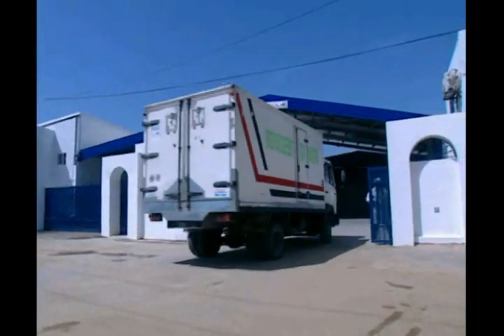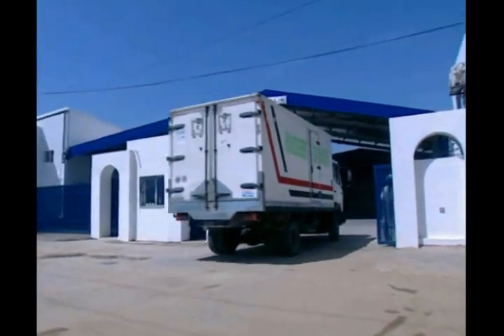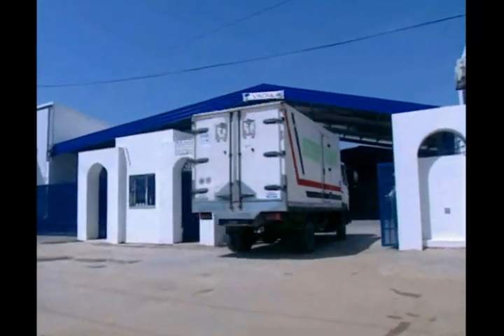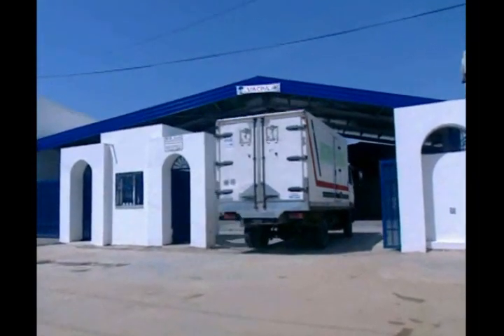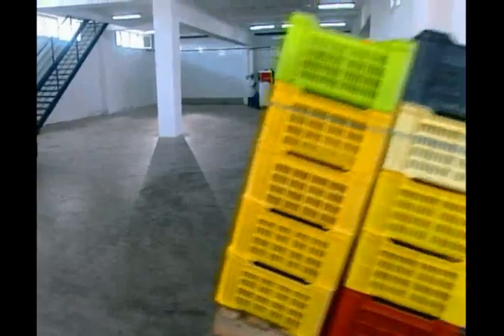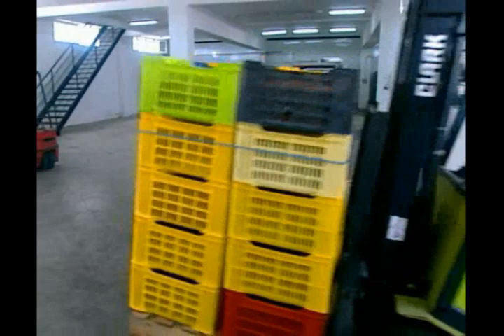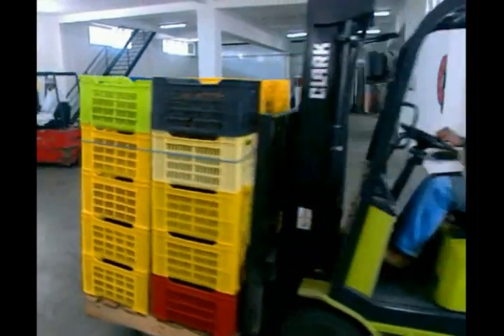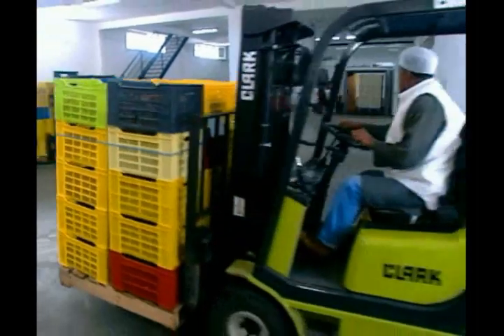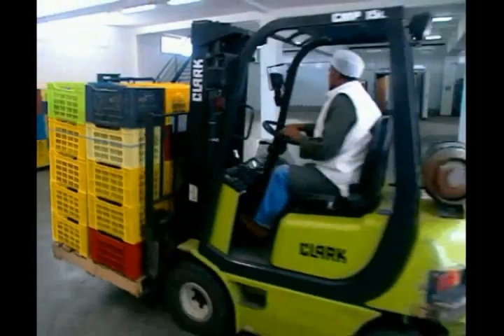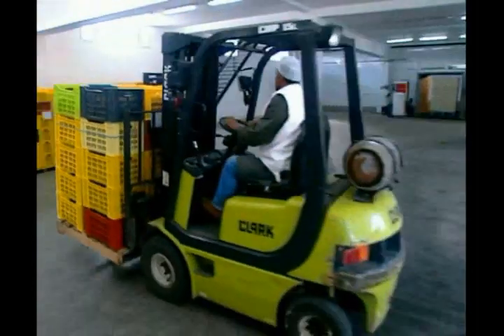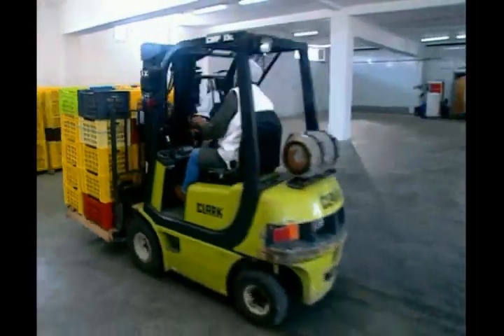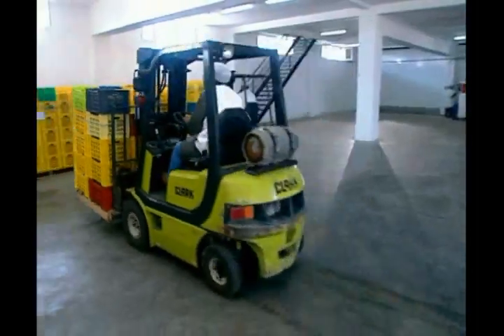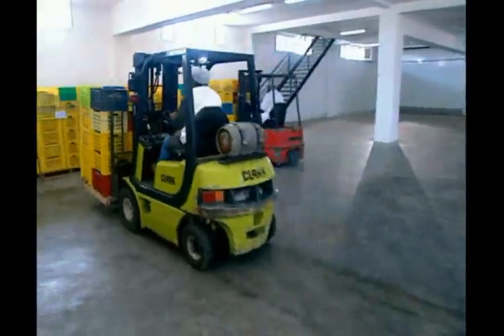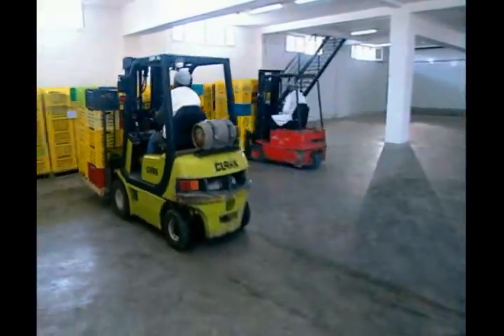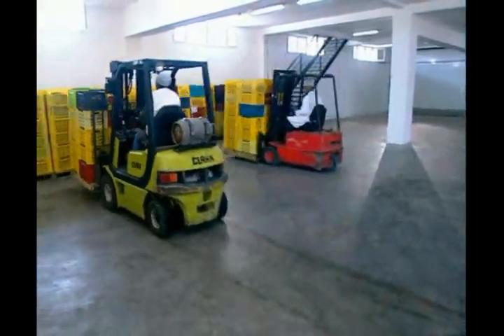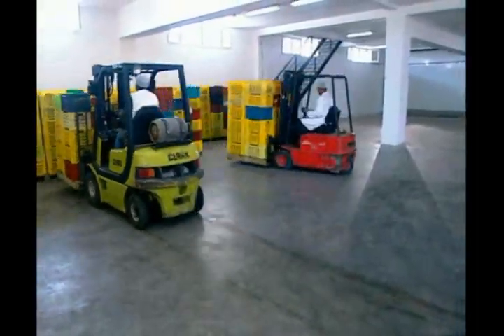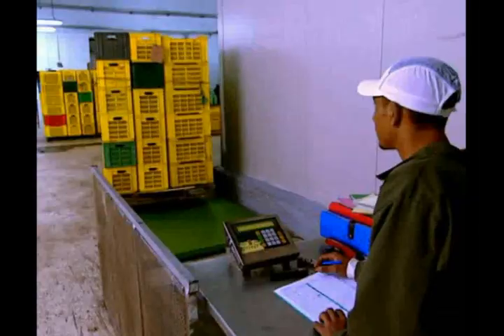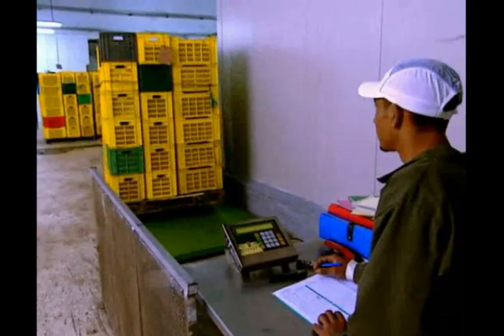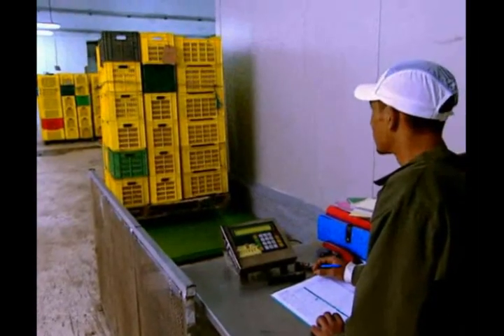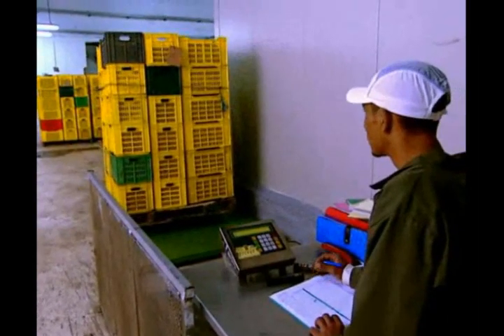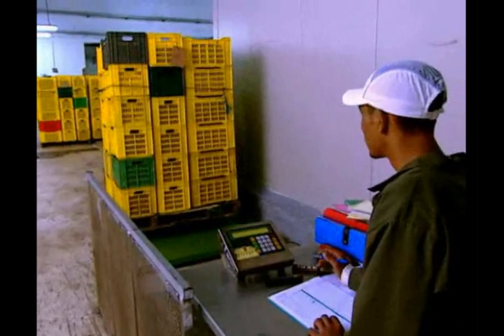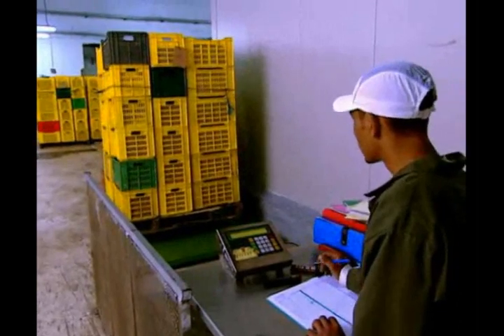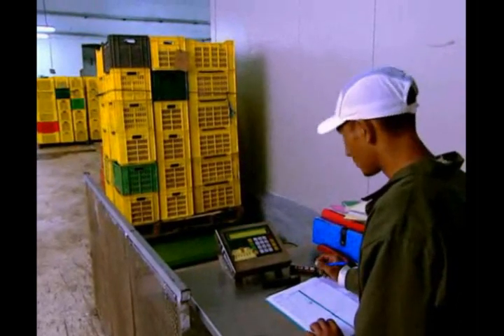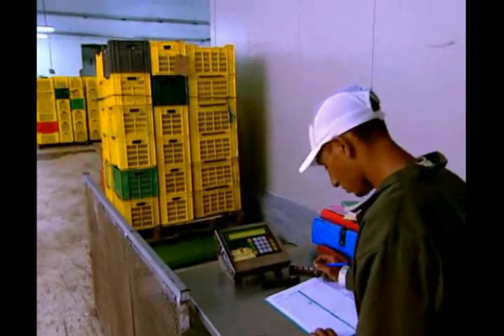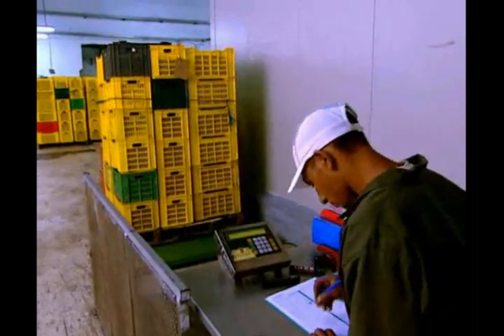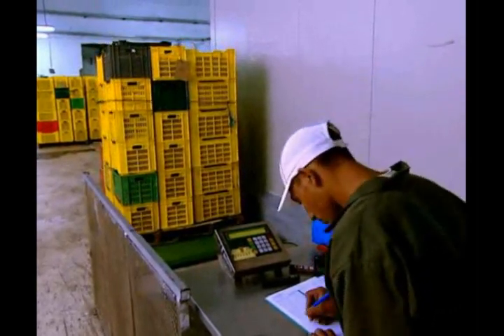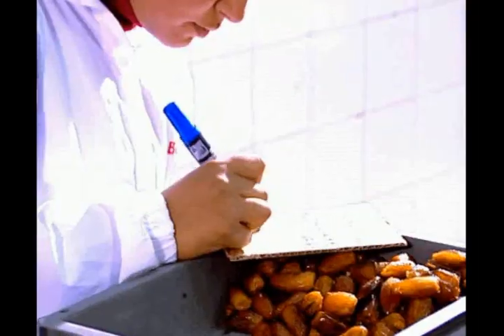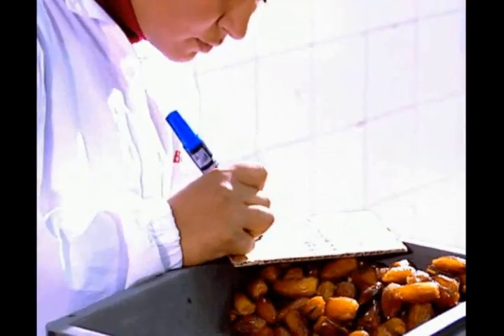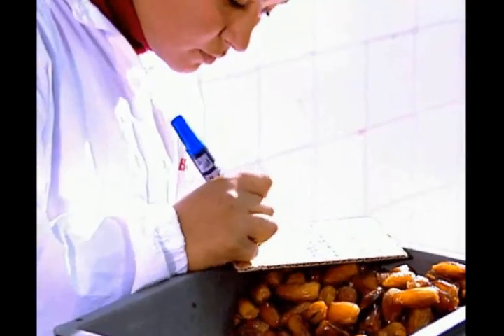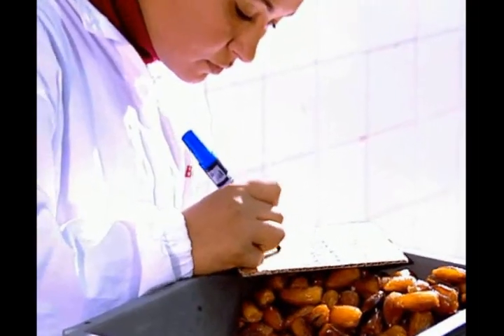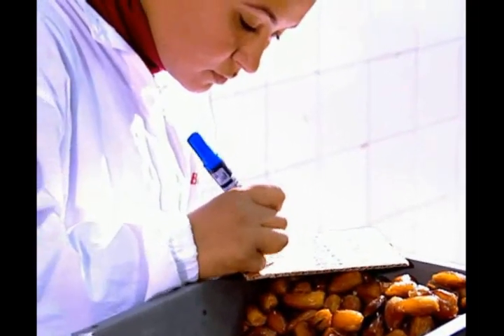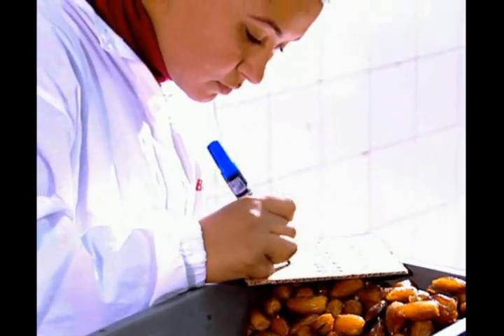When they arrive at the factory in Beni Khaled, the dates are weighed, checked and their origin noted. They are then sorted according to quality and conditioning requirements.